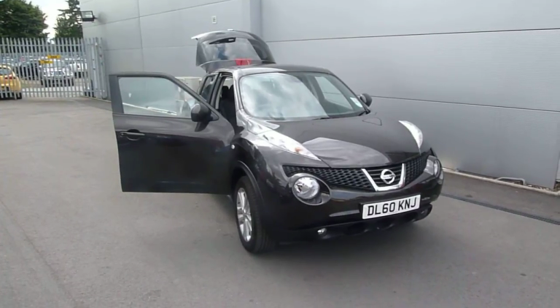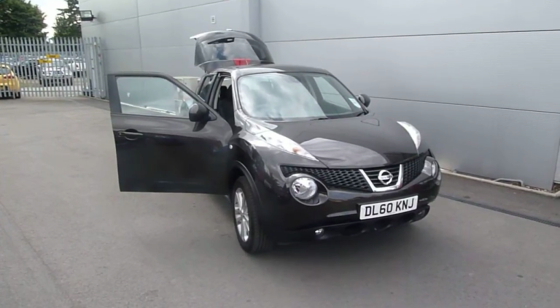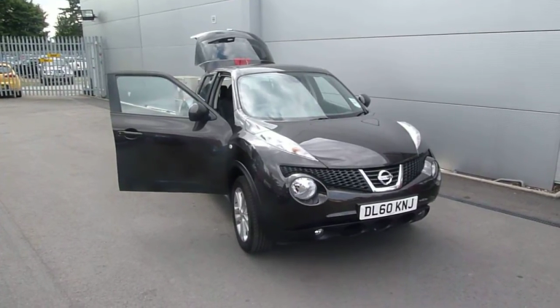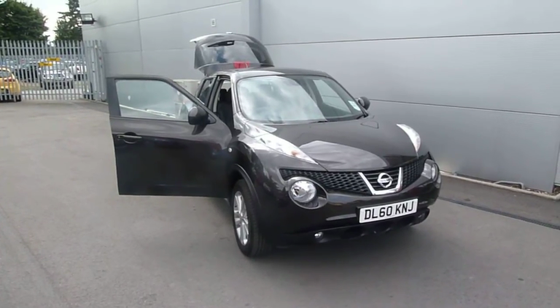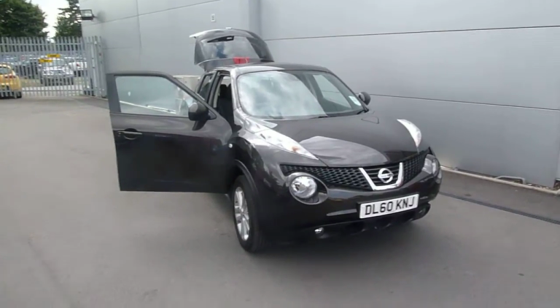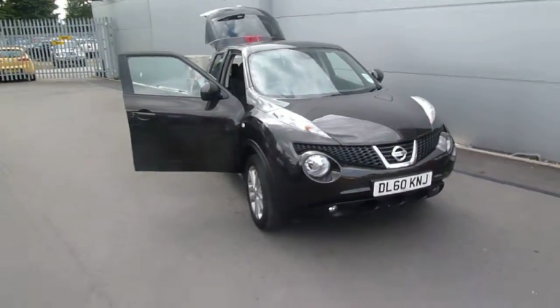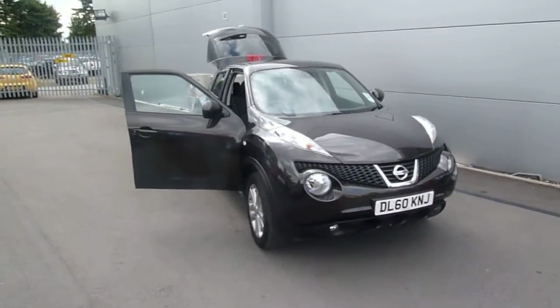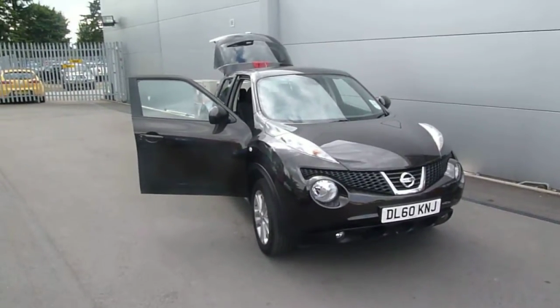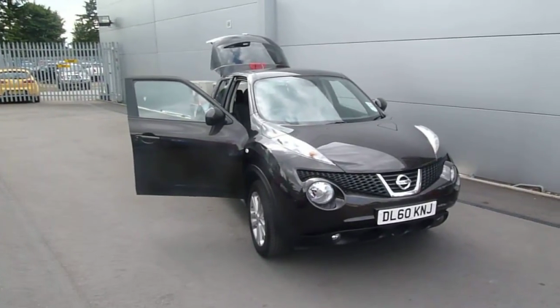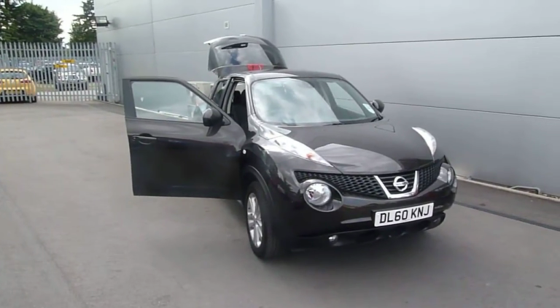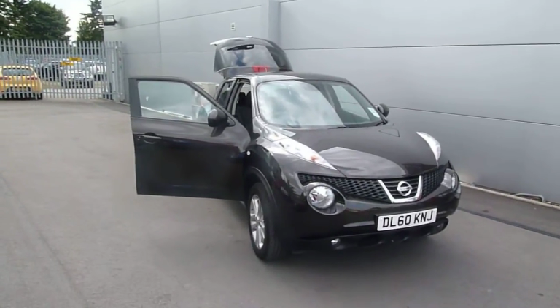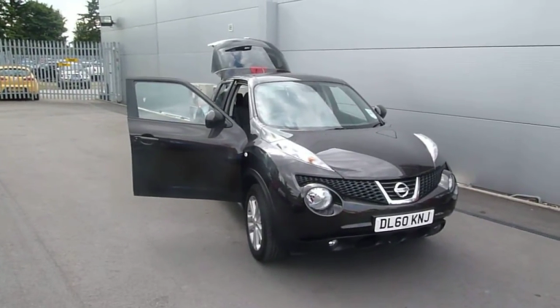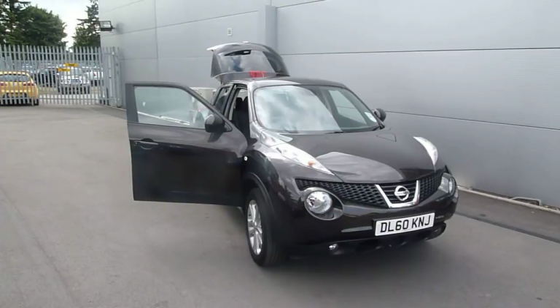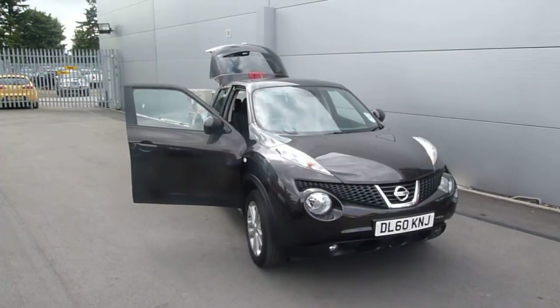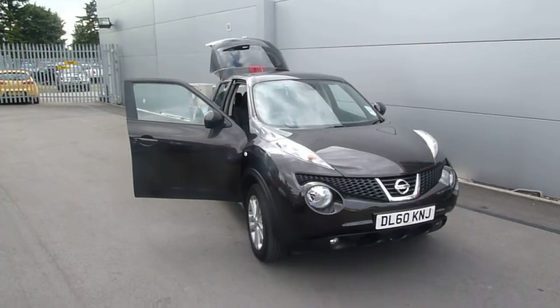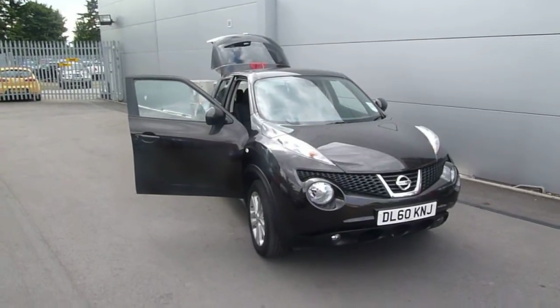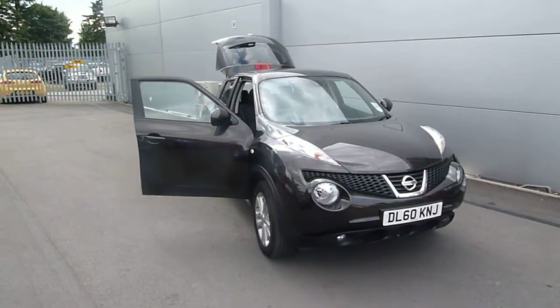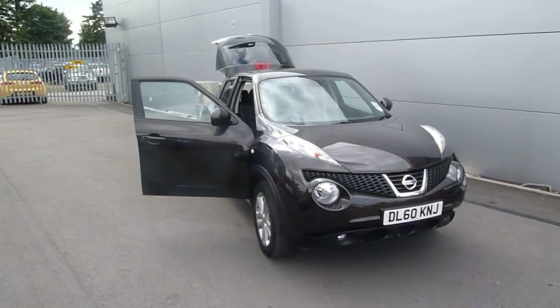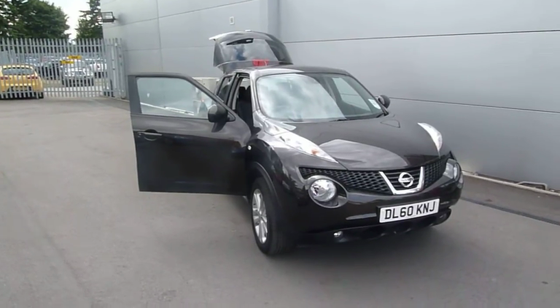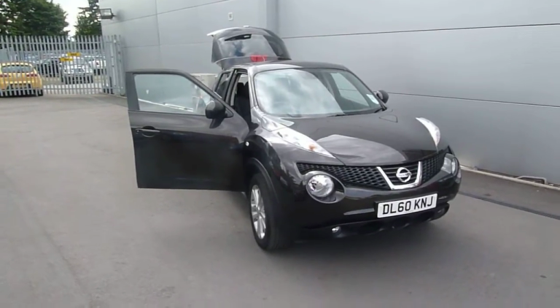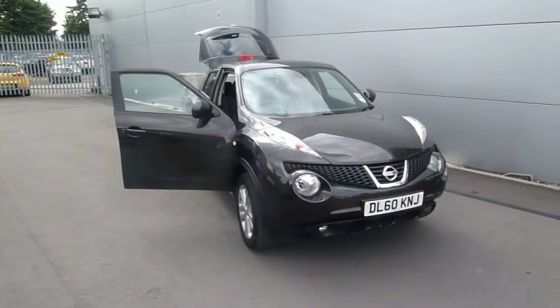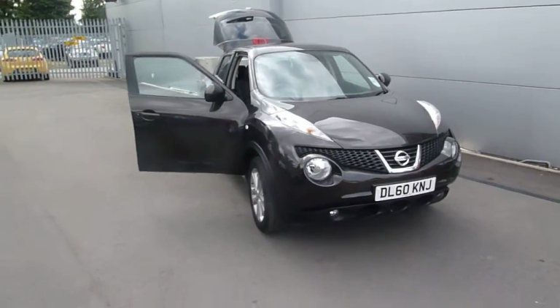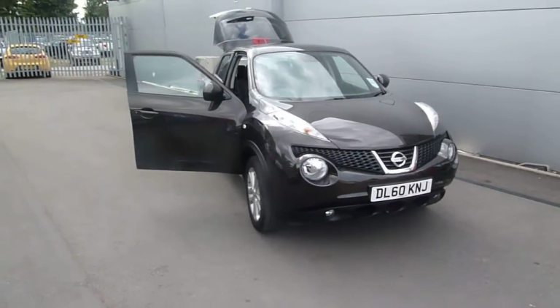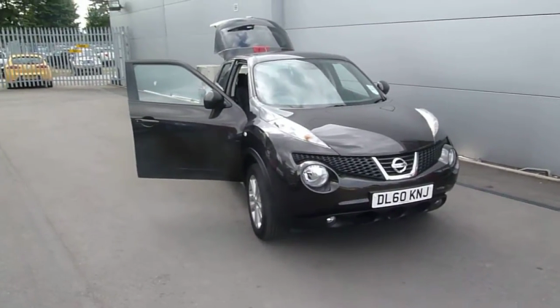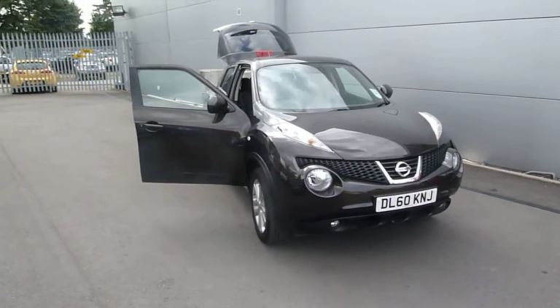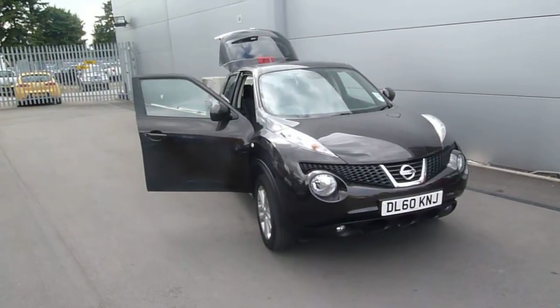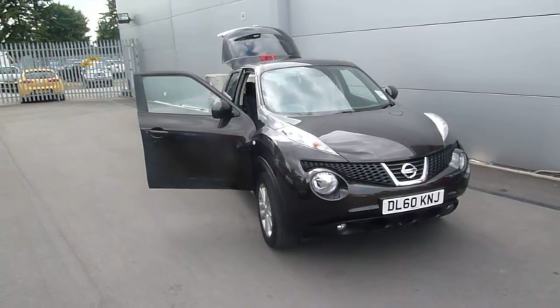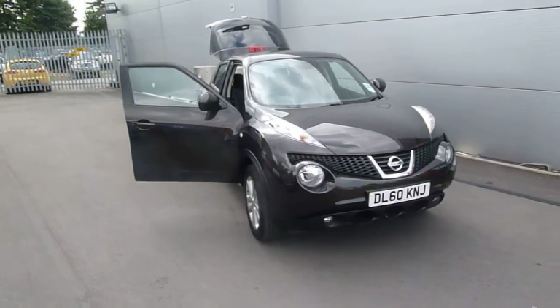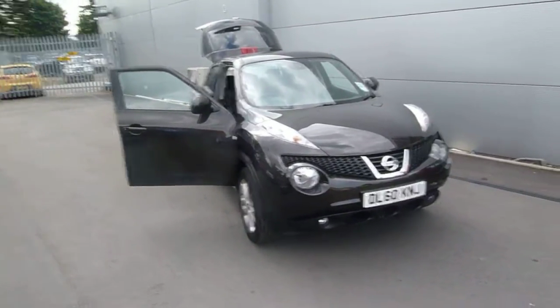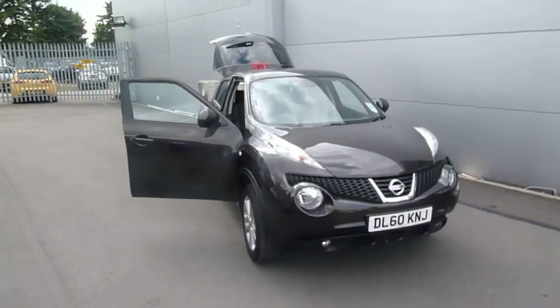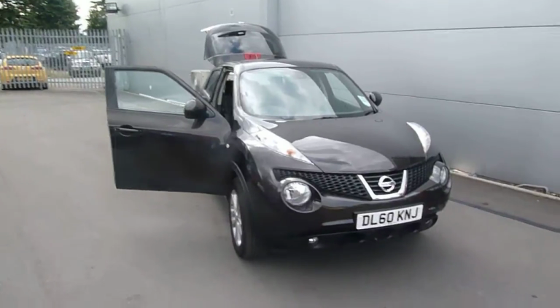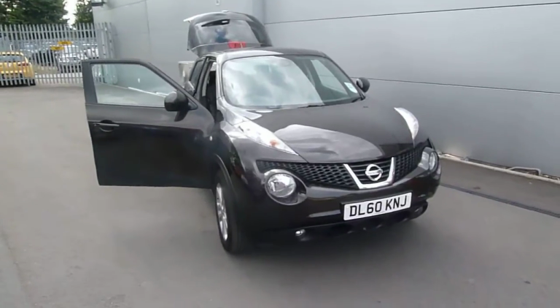Hello and welcome to JT Hughes Altistry. I'm Oliver and today we're looking at a Nissan Juke Tekna 1.6 petrol in machine brown. Let's take a look around the car.